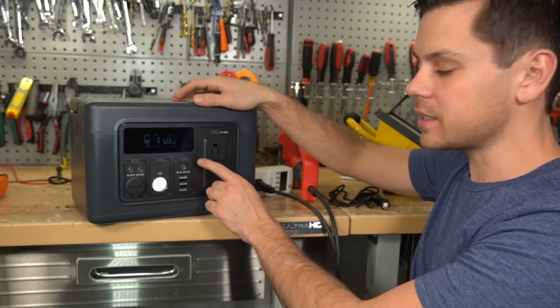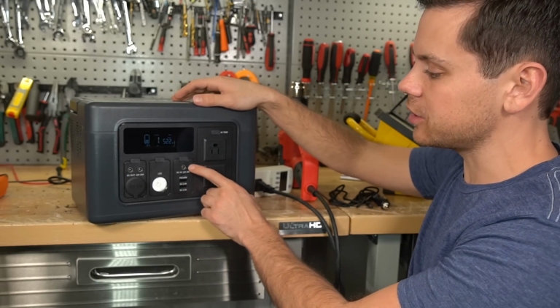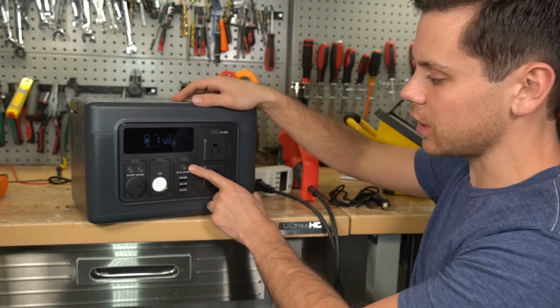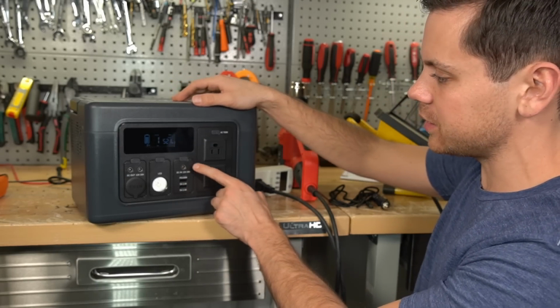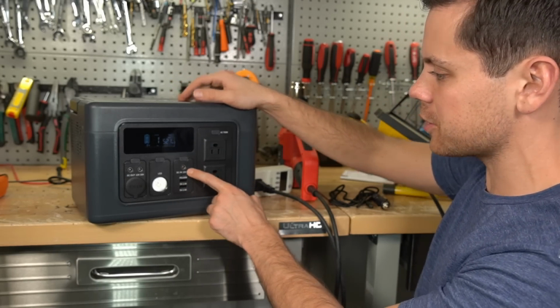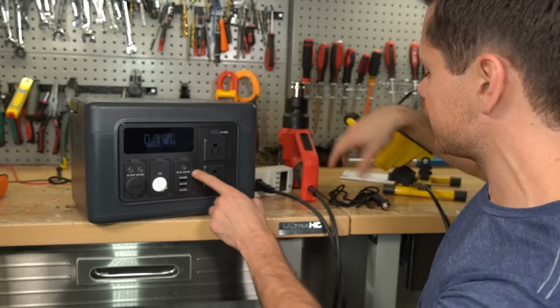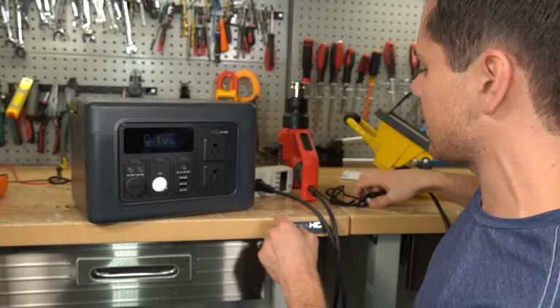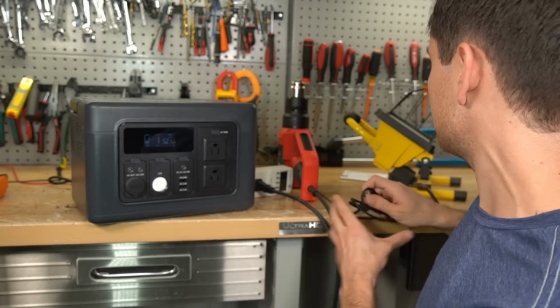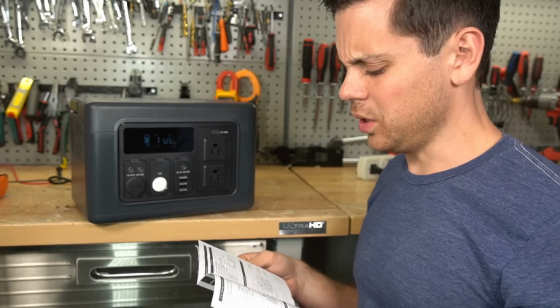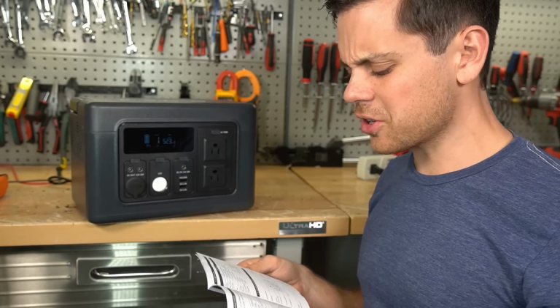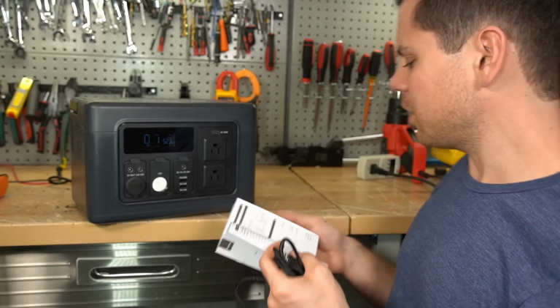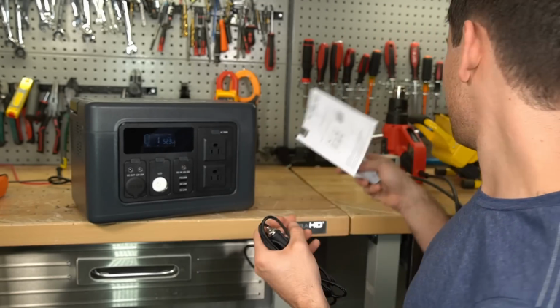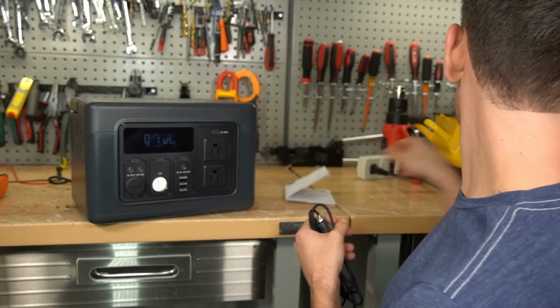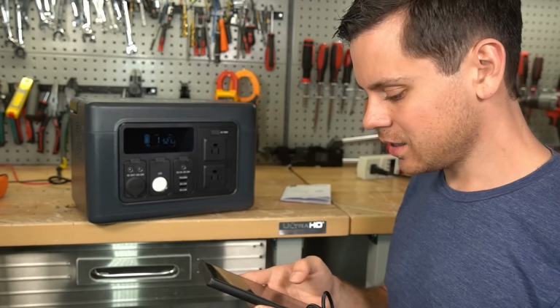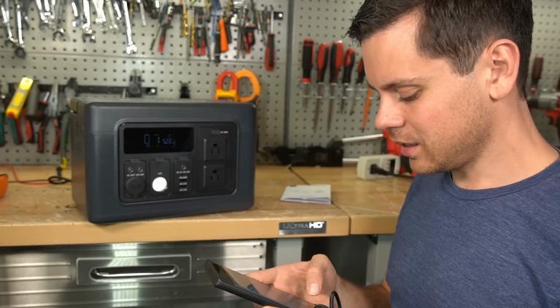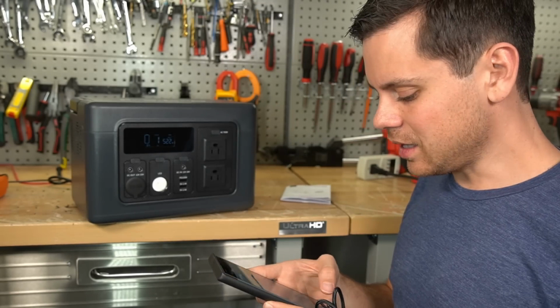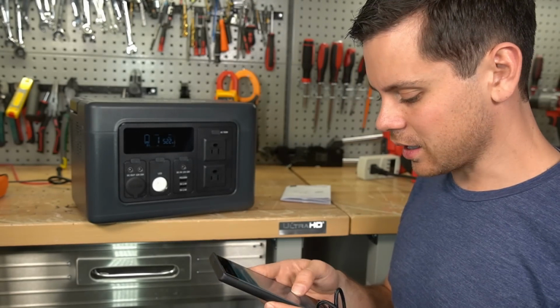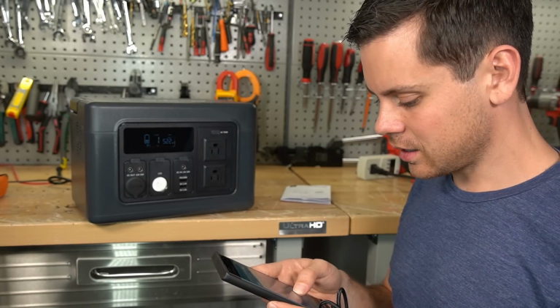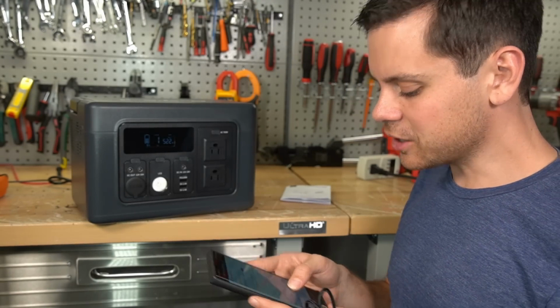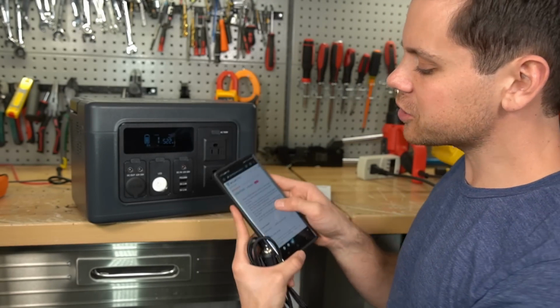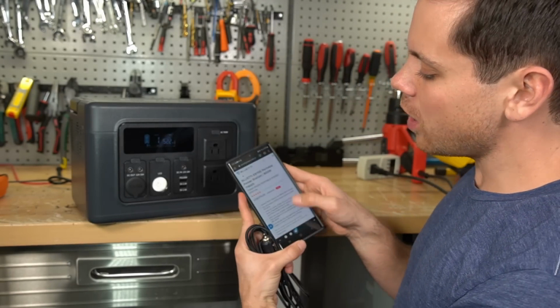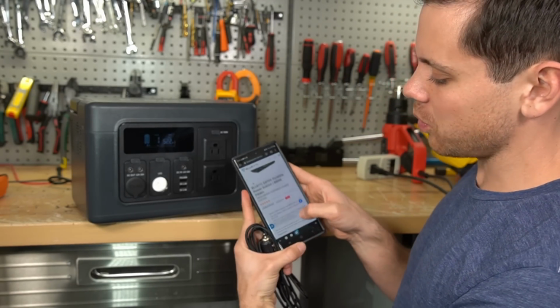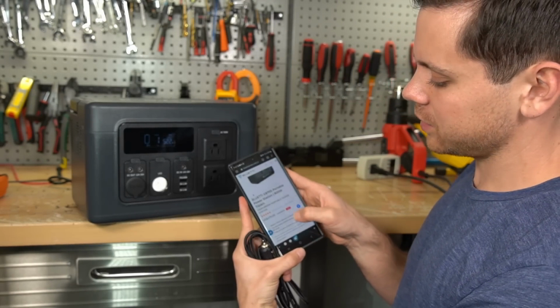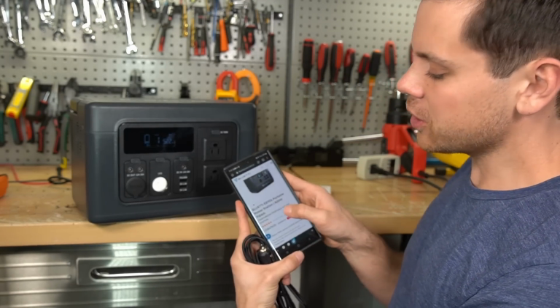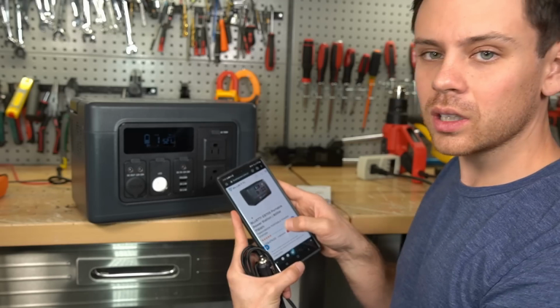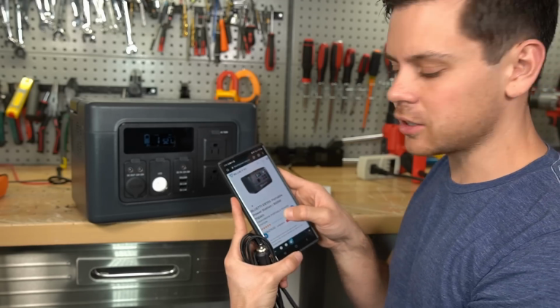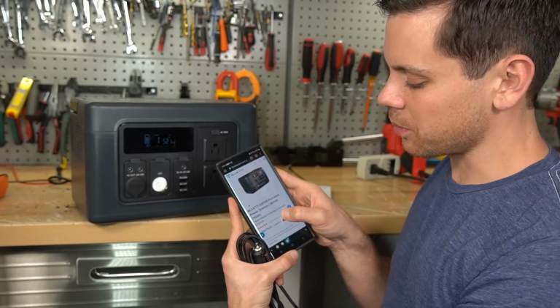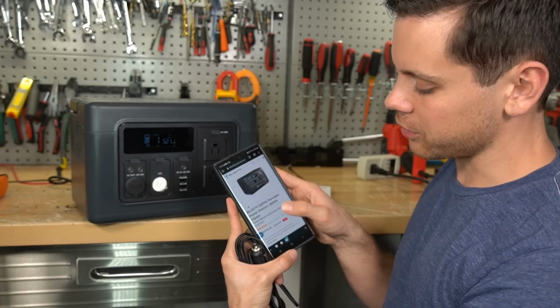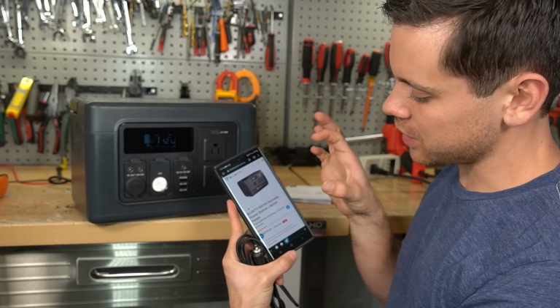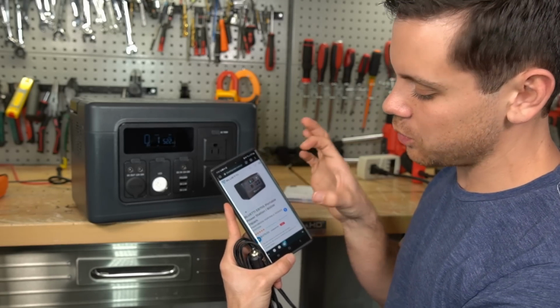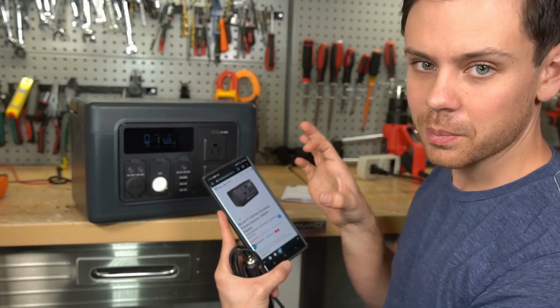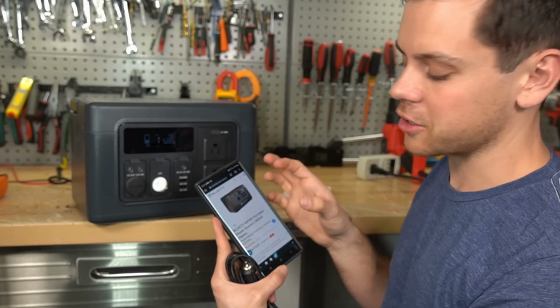Actually, first let's test the solar input and see how much power it can handle. 120 watts — that's nothing. This one does 200 watts. You guys really need to do some more market research and see what other people are doing, because you clearly did not.